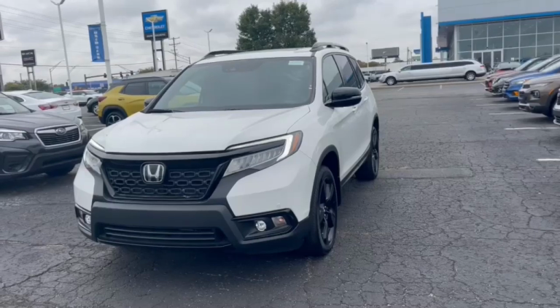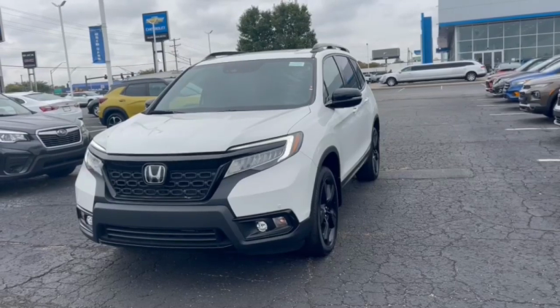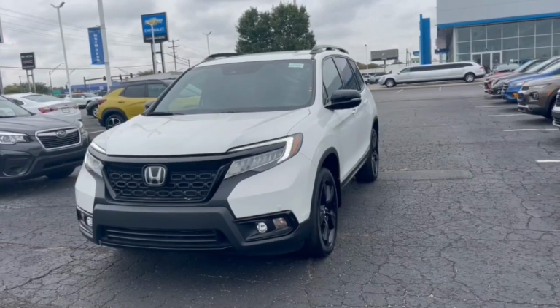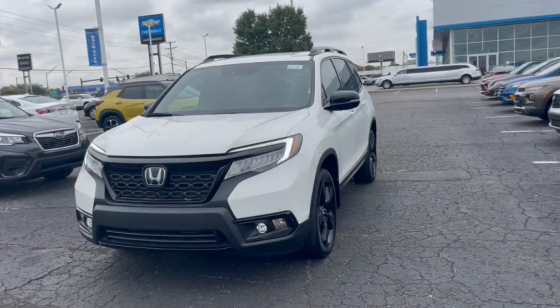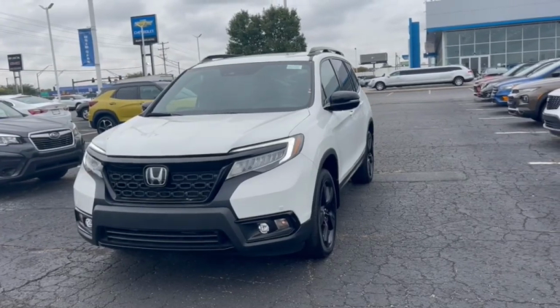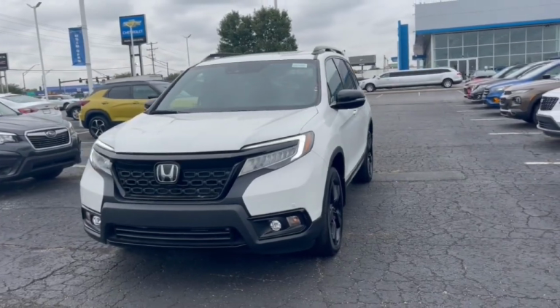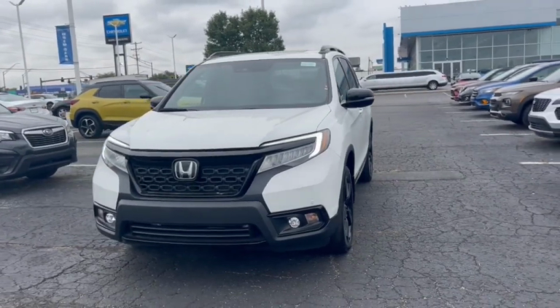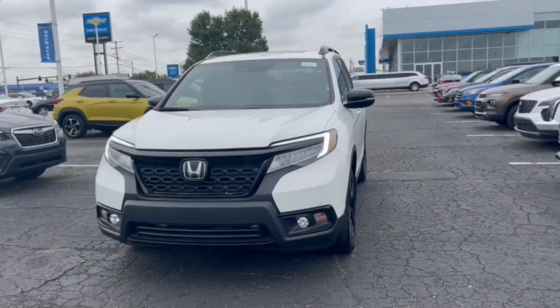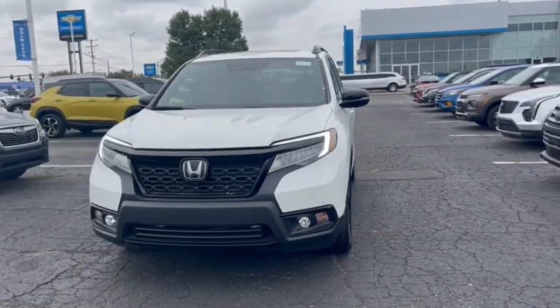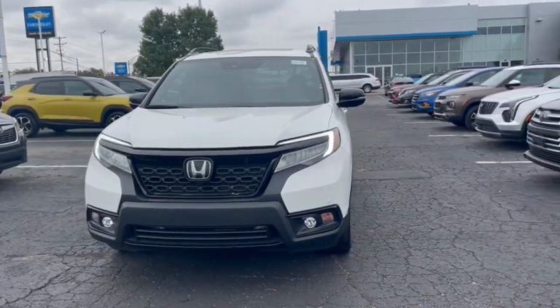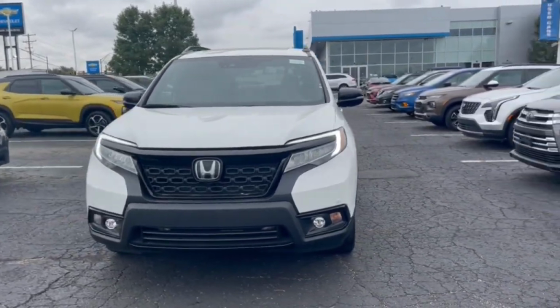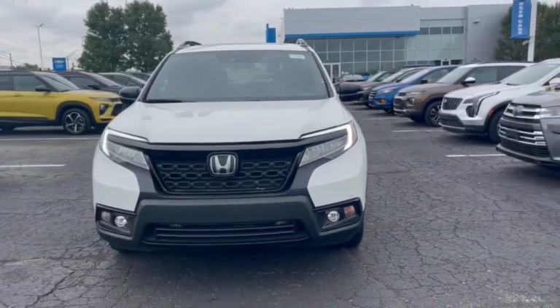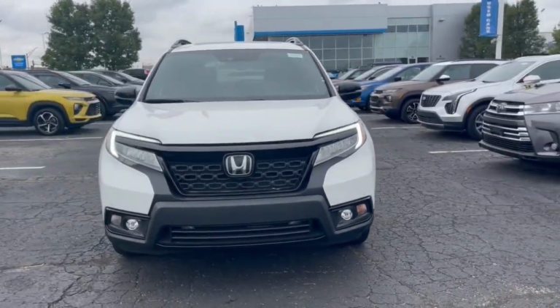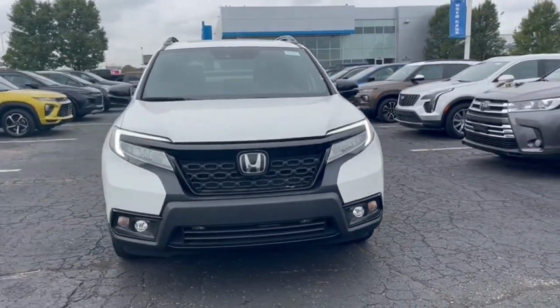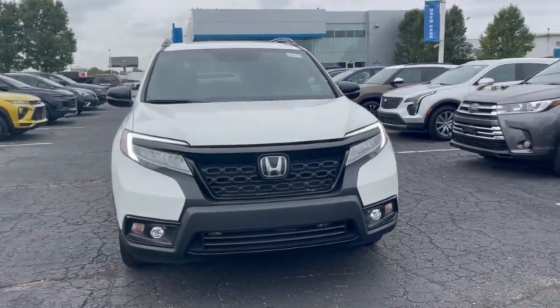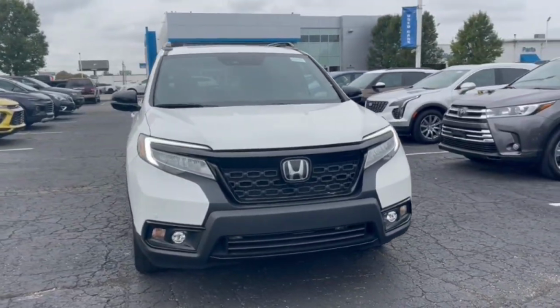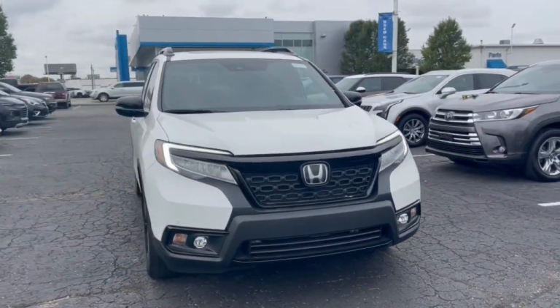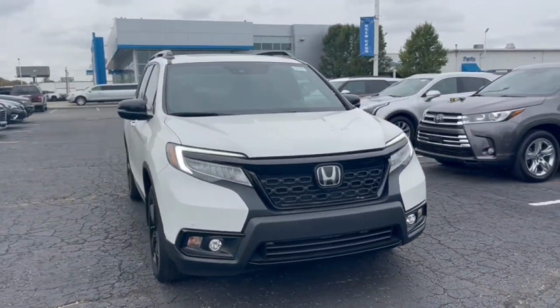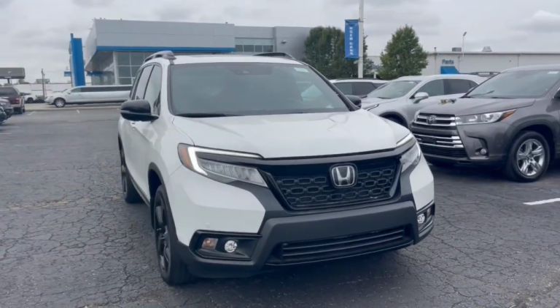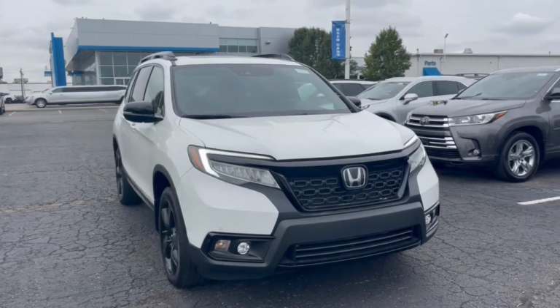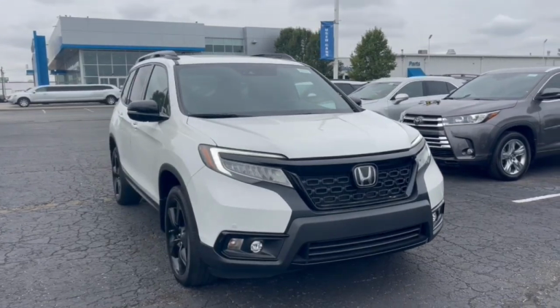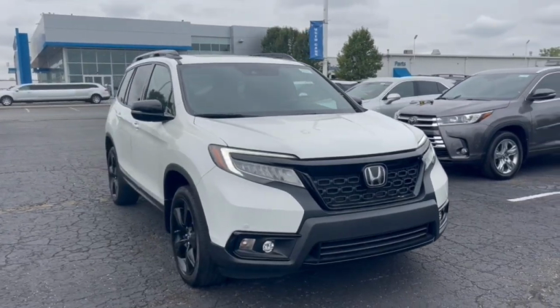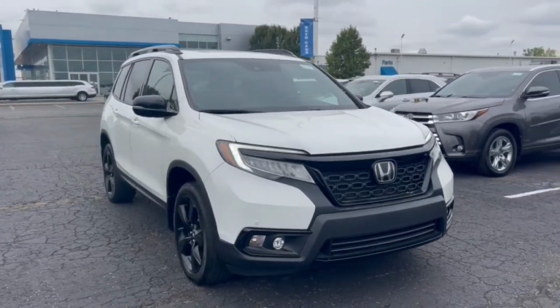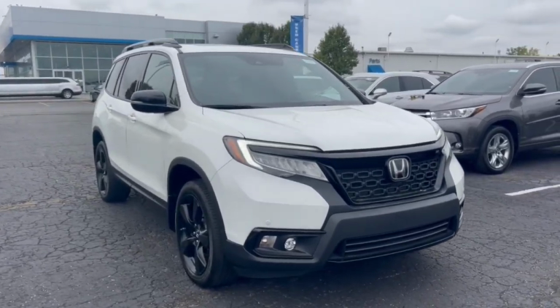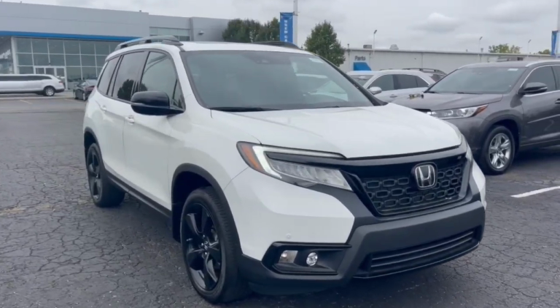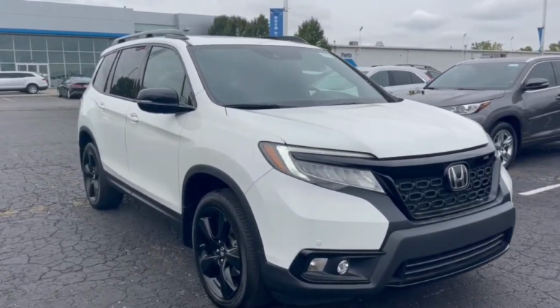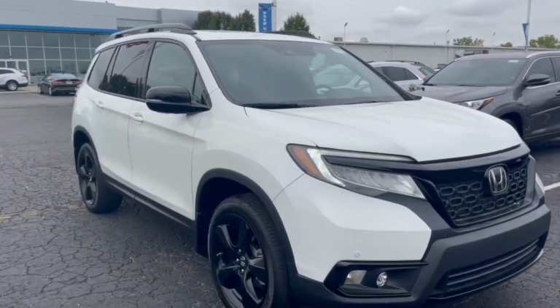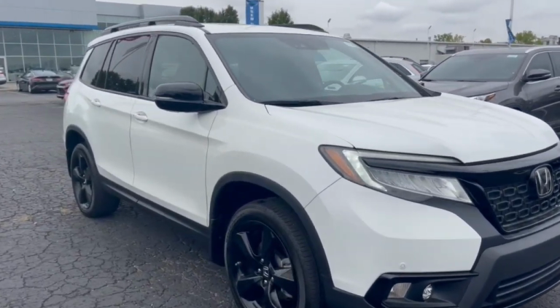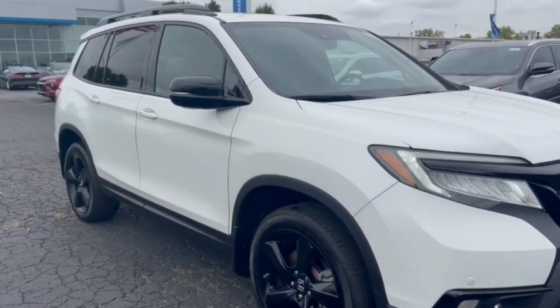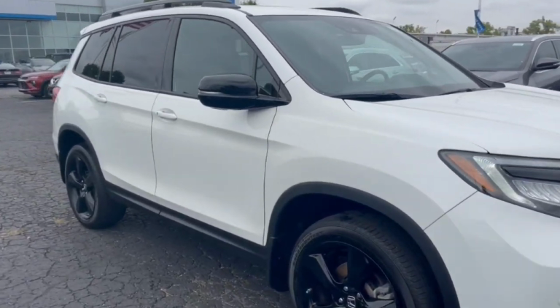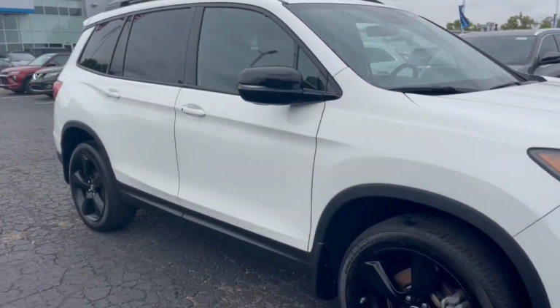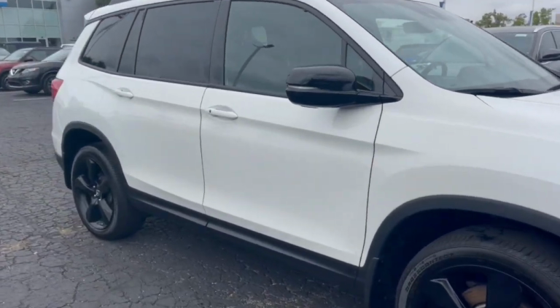Introducing the 2020 Honda Passport. With less than 40,000 miles on the odometer, this vehicle provides excellent value.